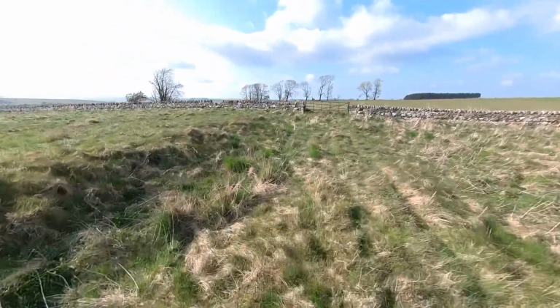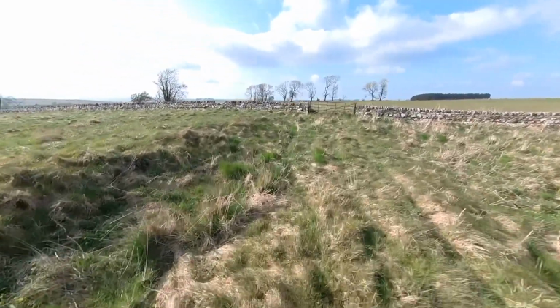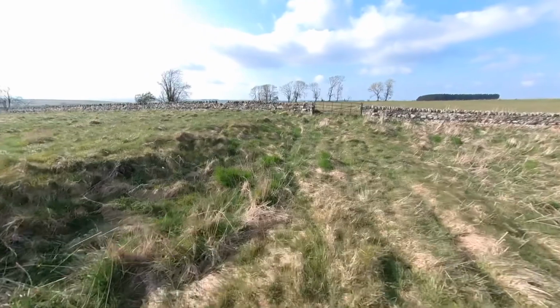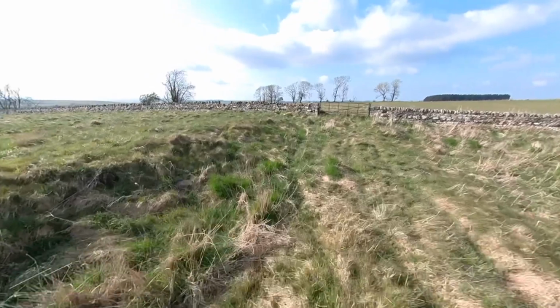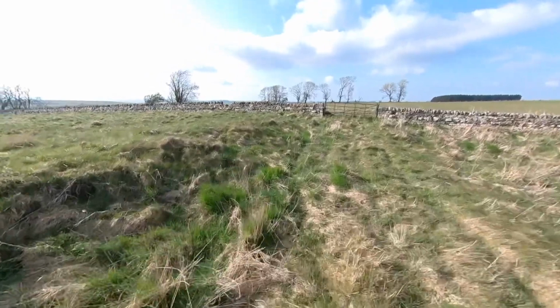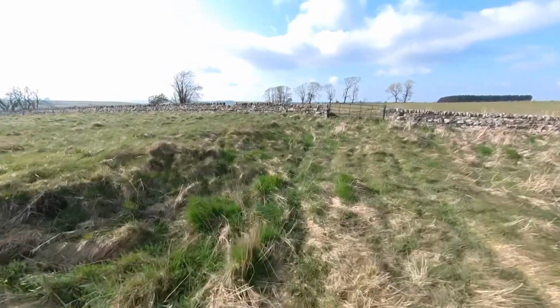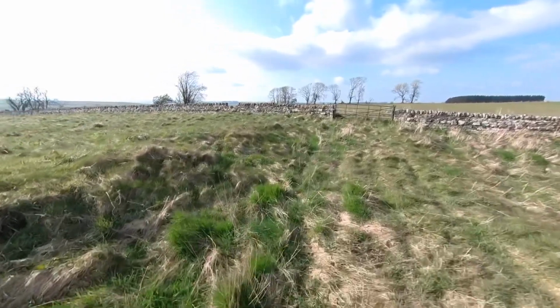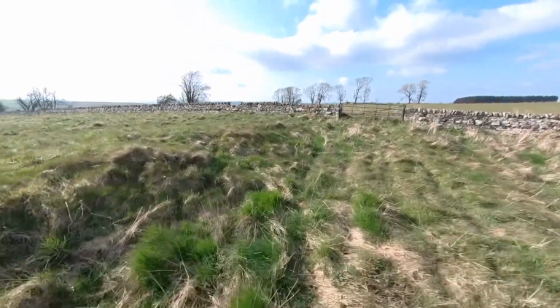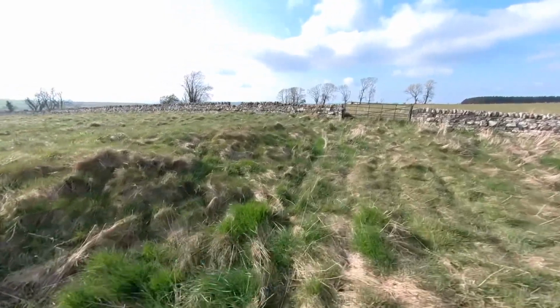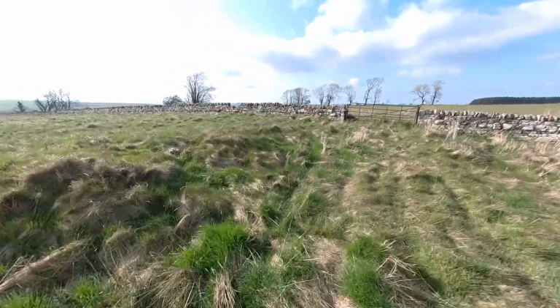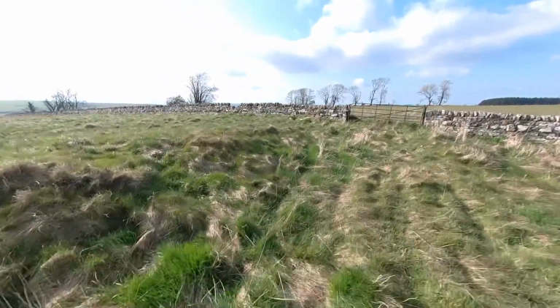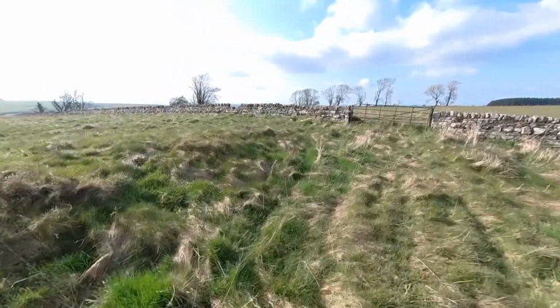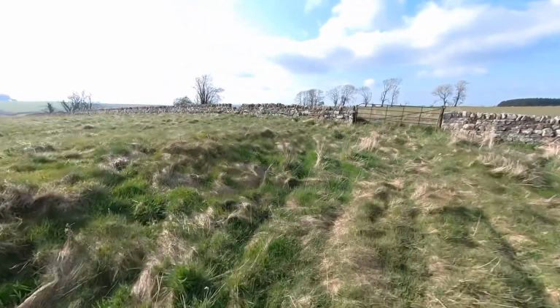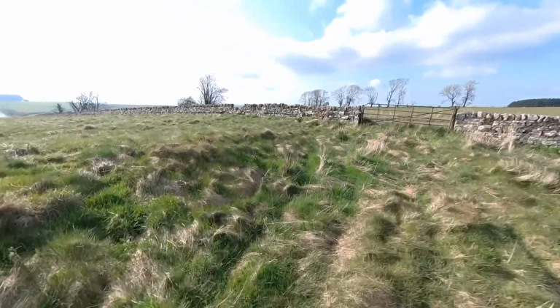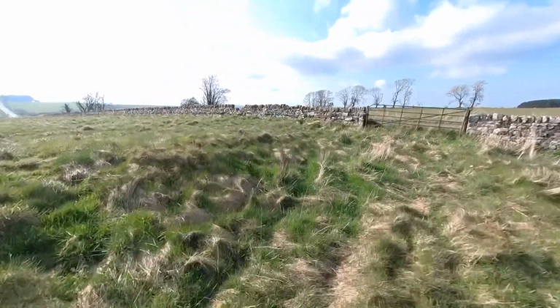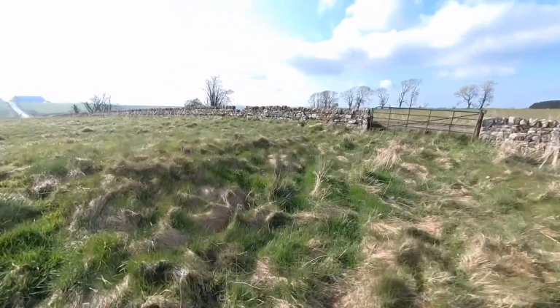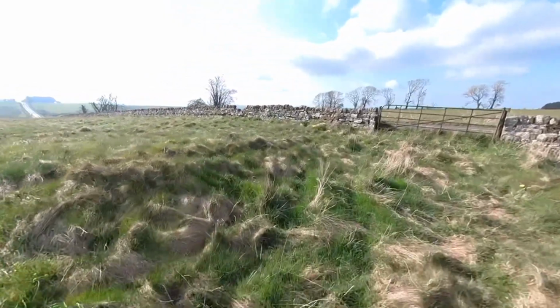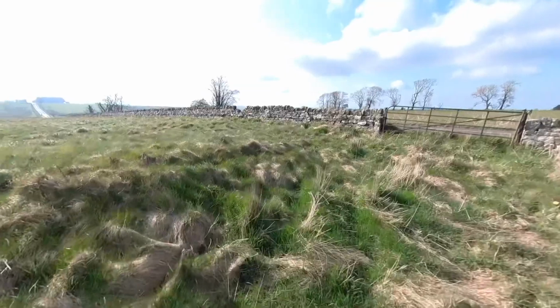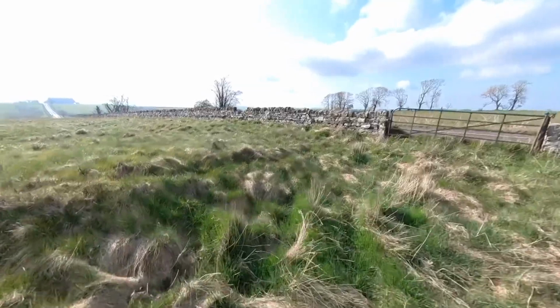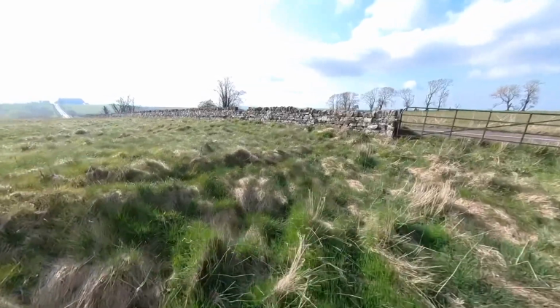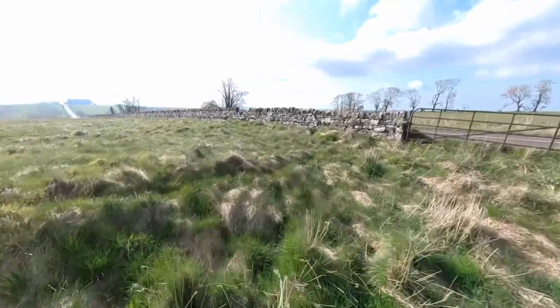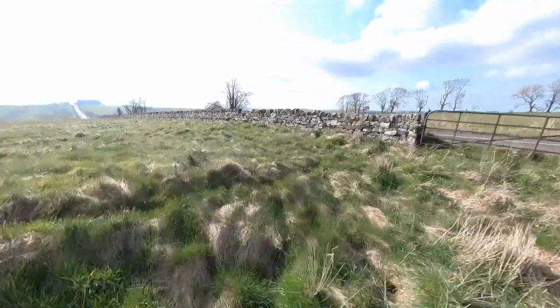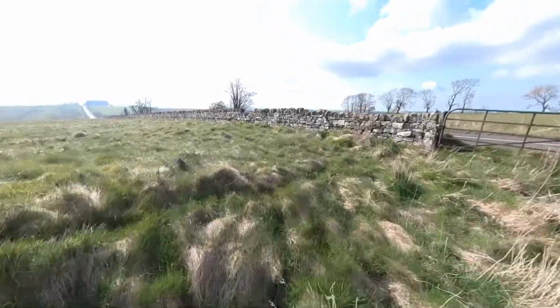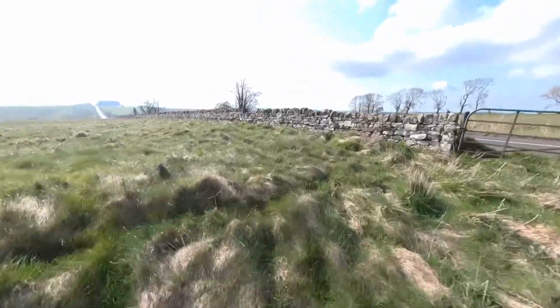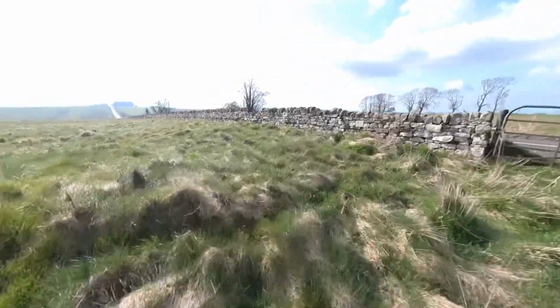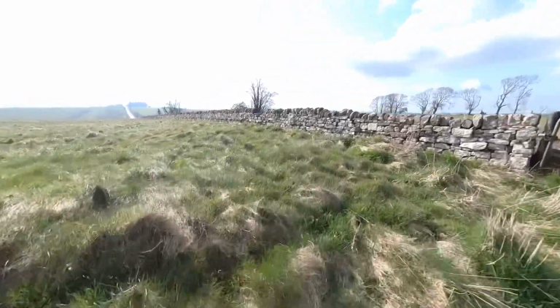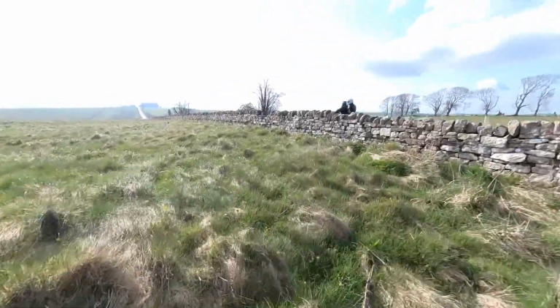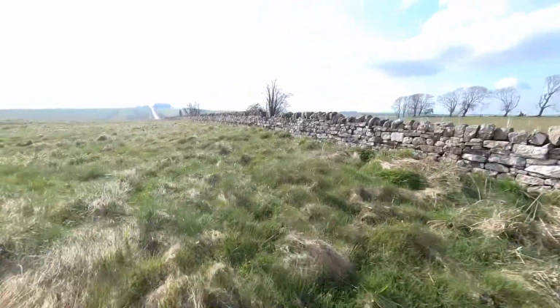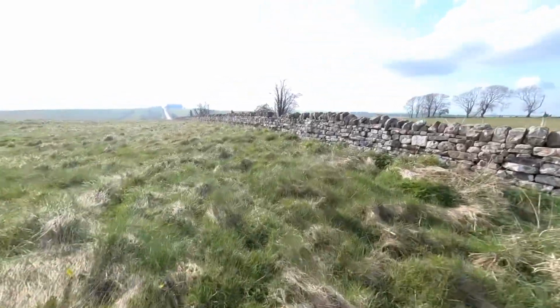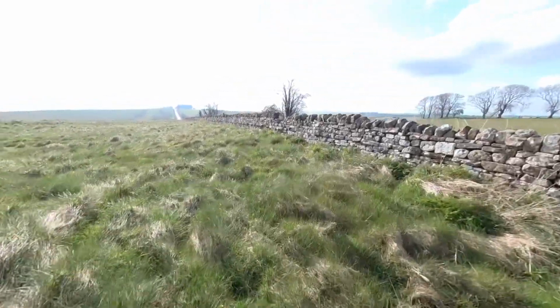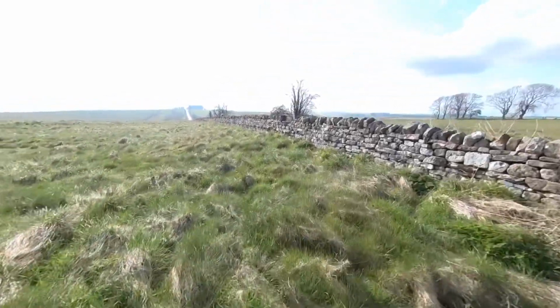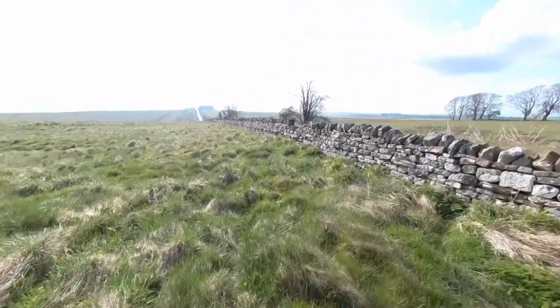We've now reached the northeast corner of the fort and we're just going to head west now along the dry stone wall. Through the gate we can see the military road which was built in the 18th century on top of the foundations of the curtain wall.